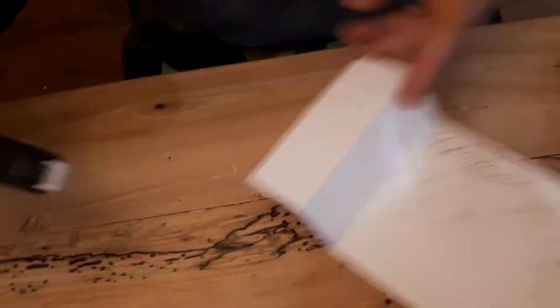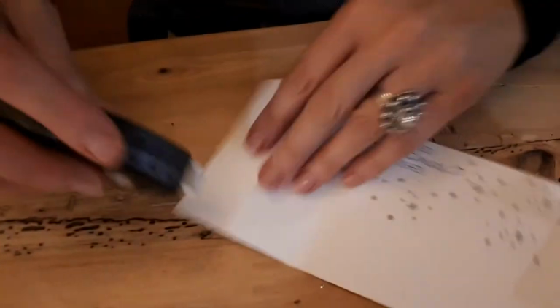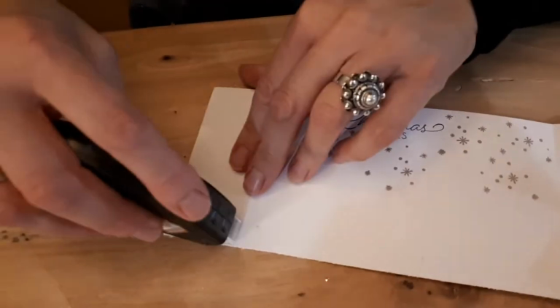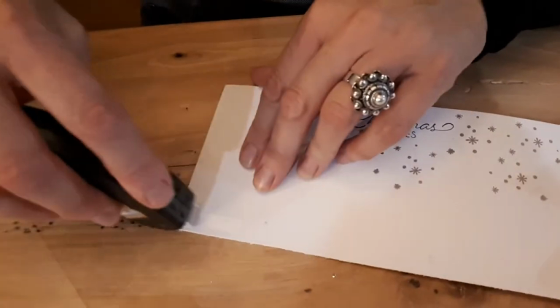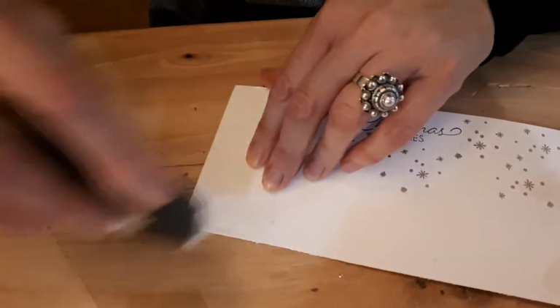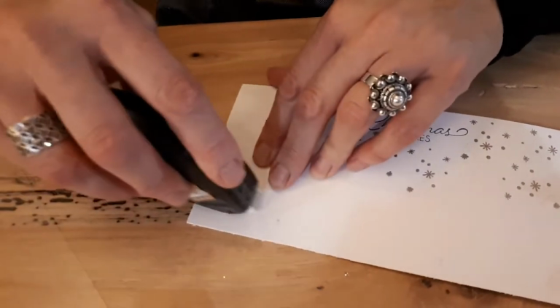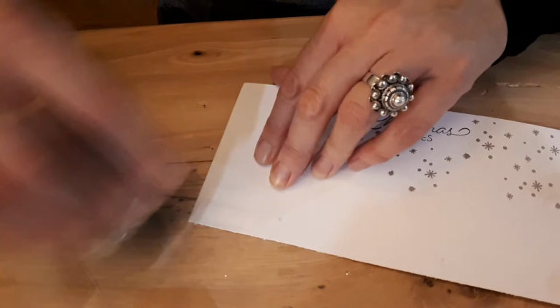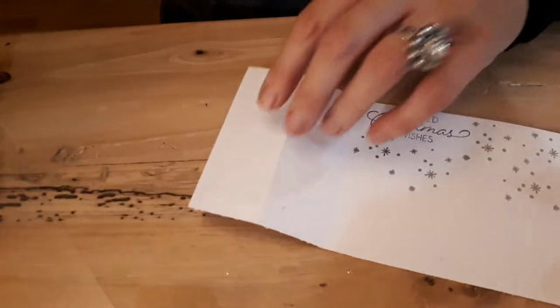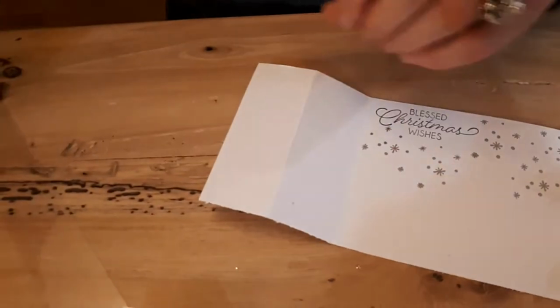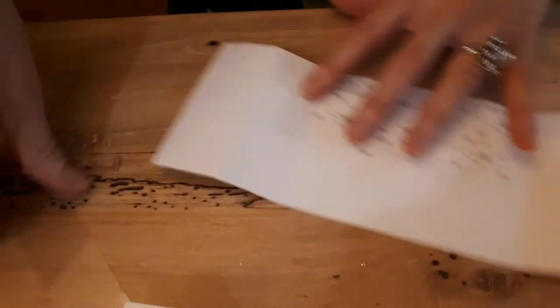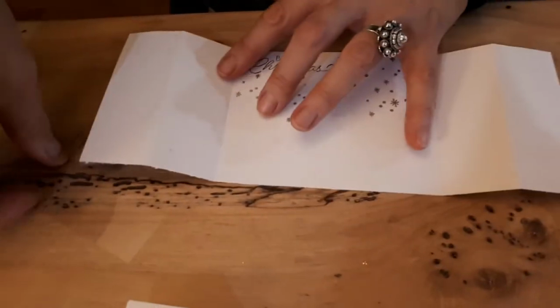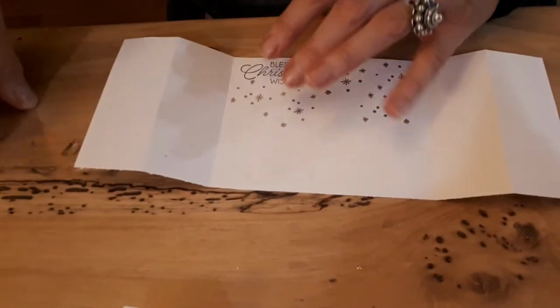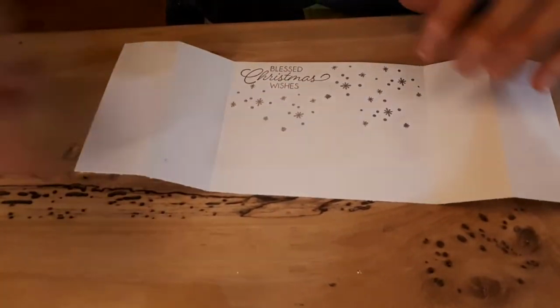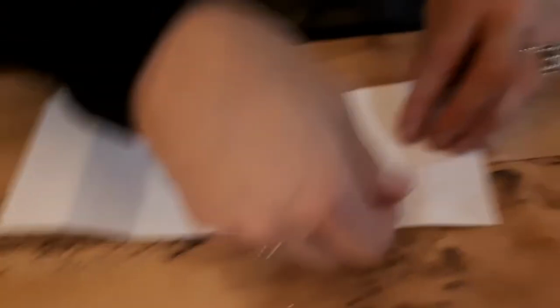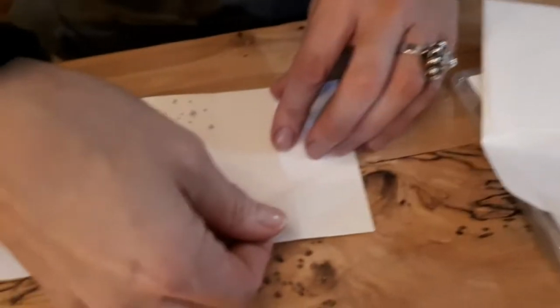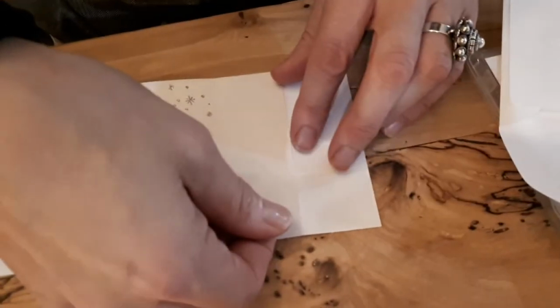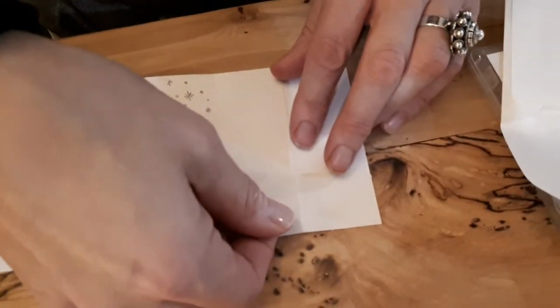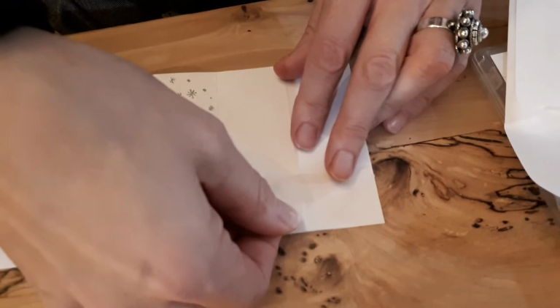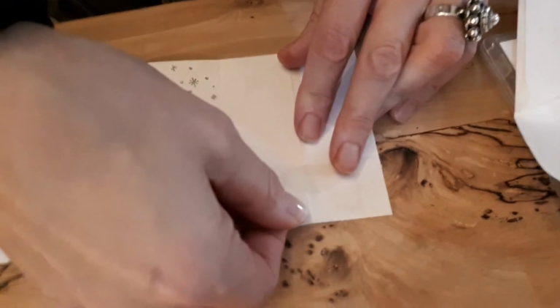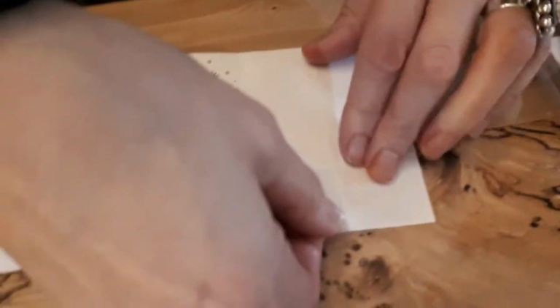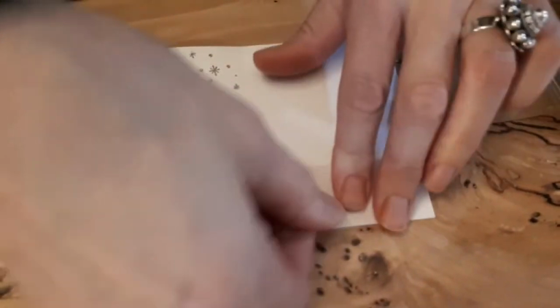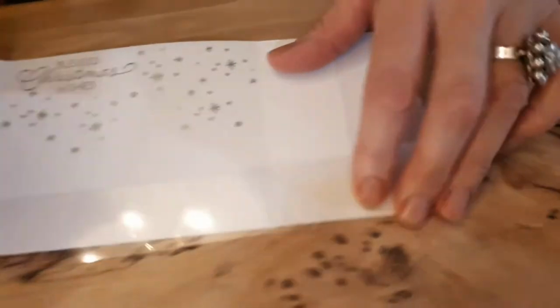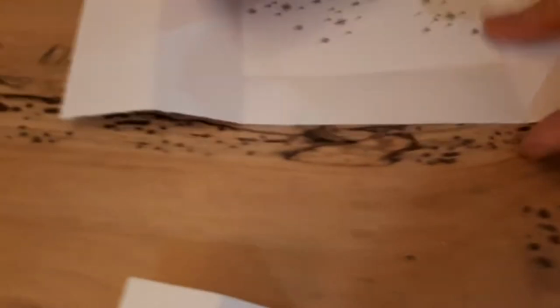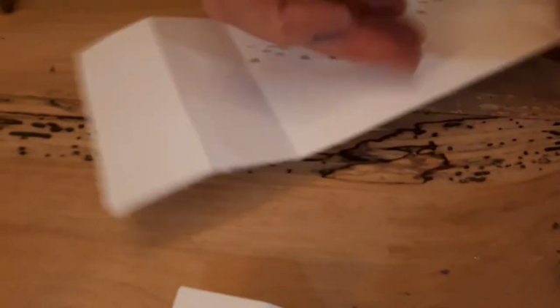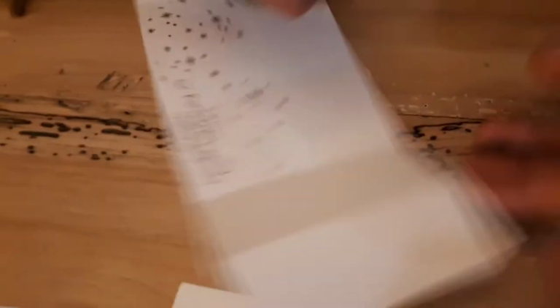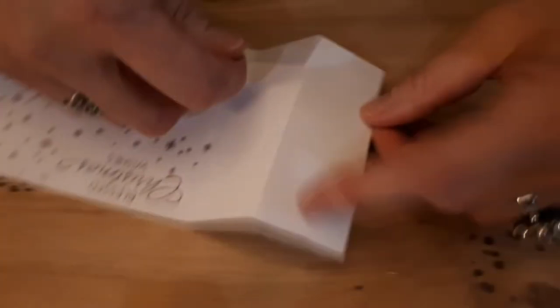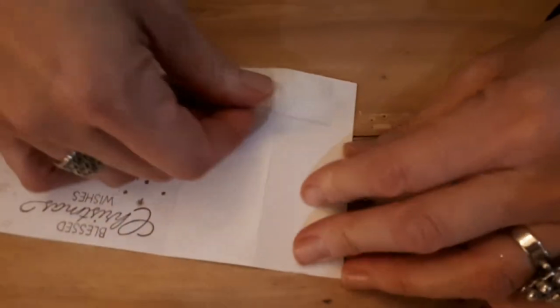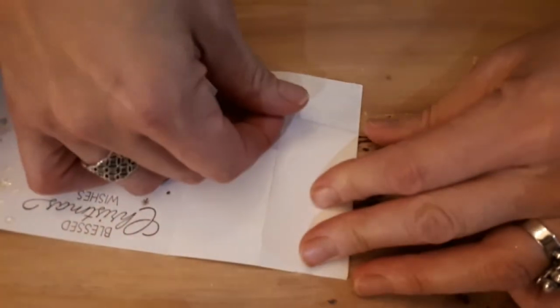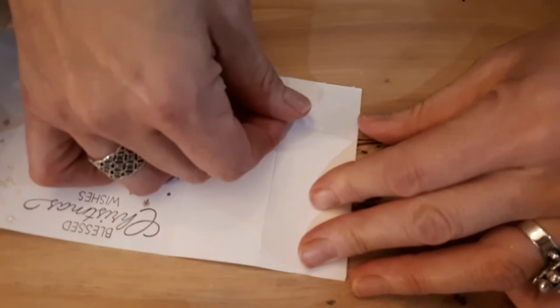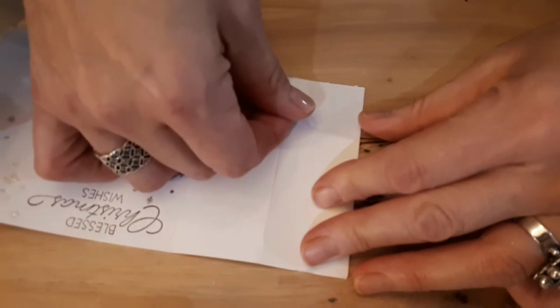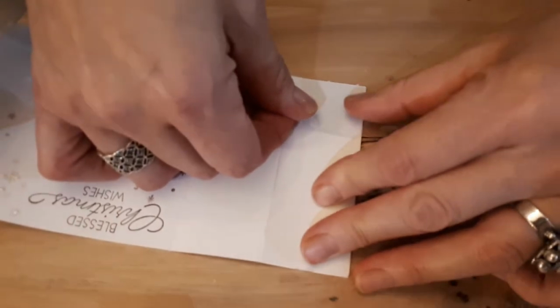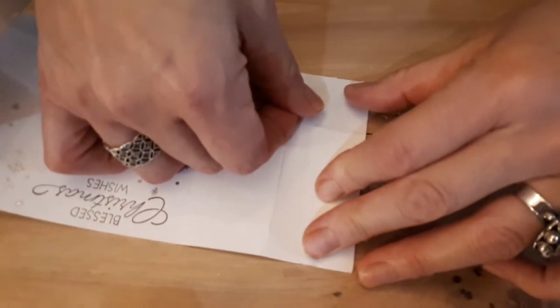The reason I'm putting this on first is you don't want to see this tape afterwards. So it's really important to line up your corners, and then like so.